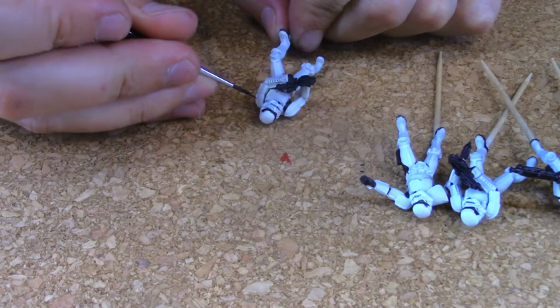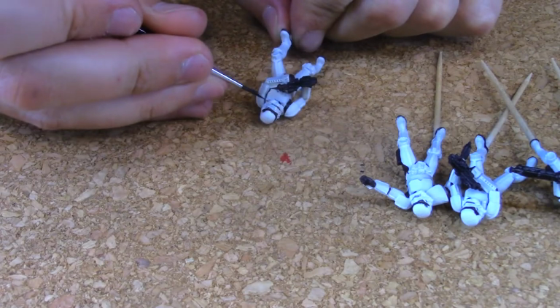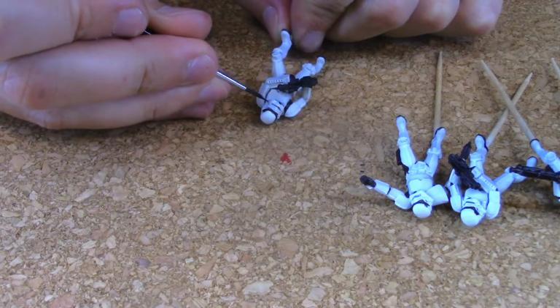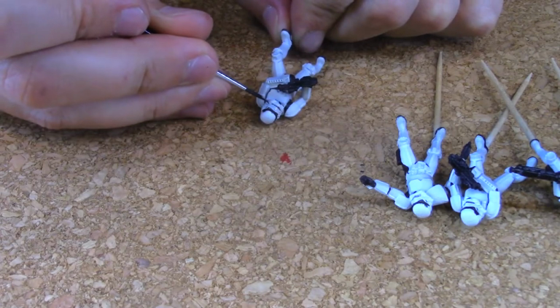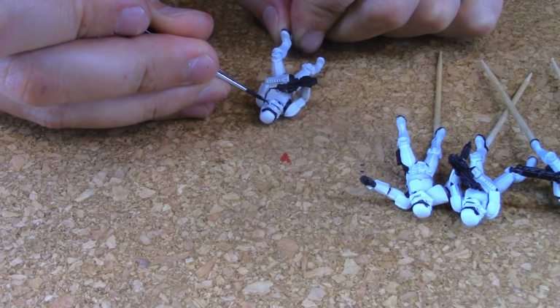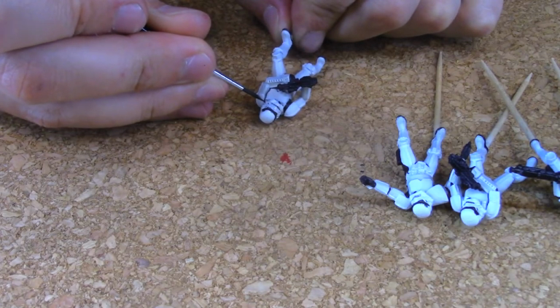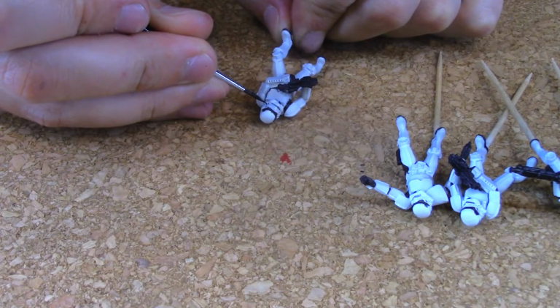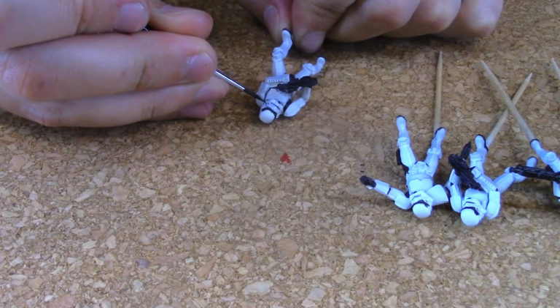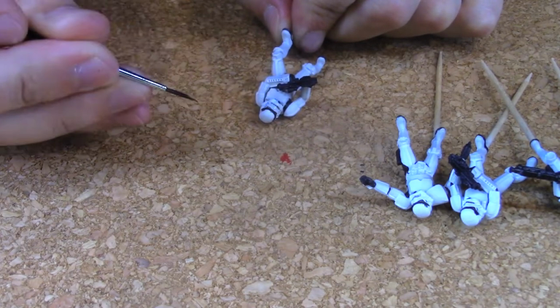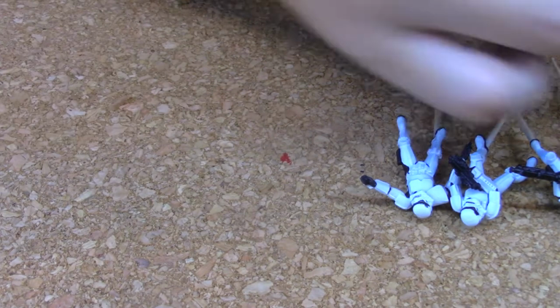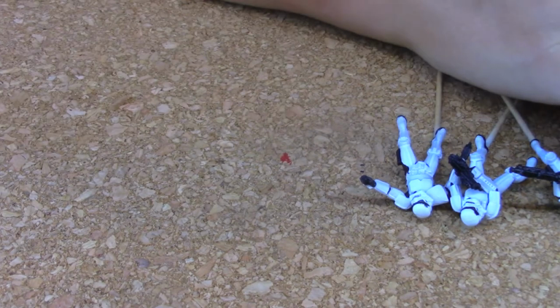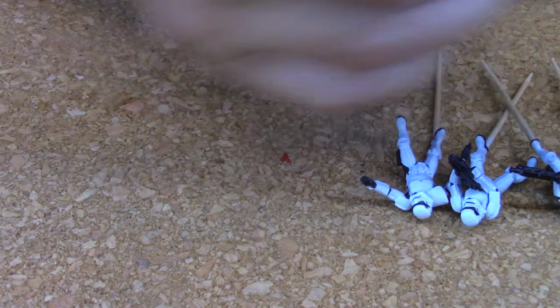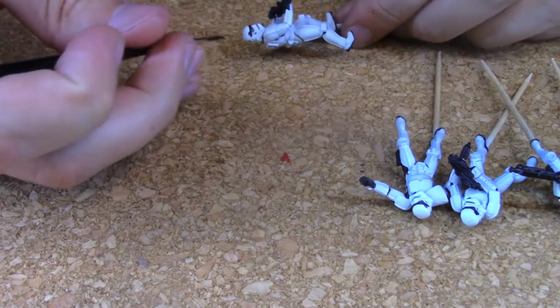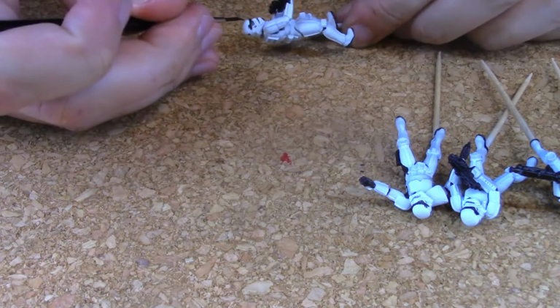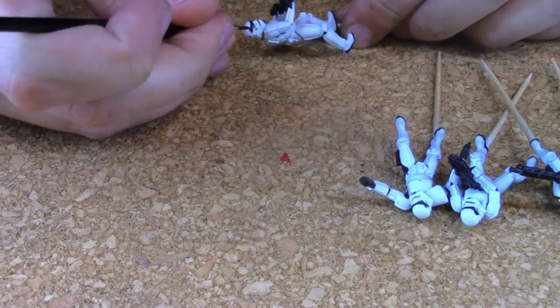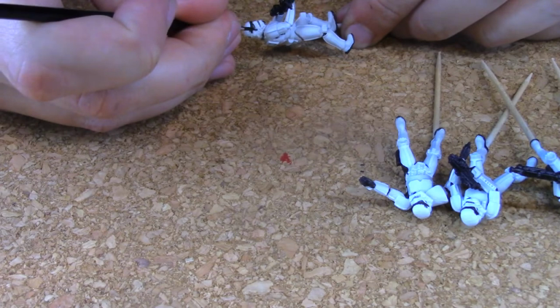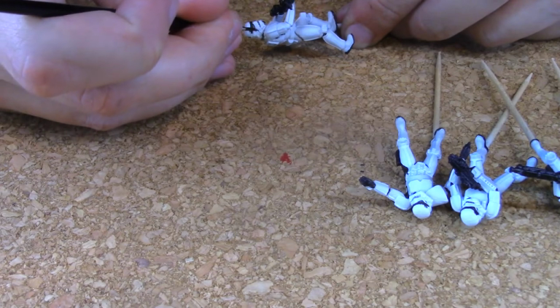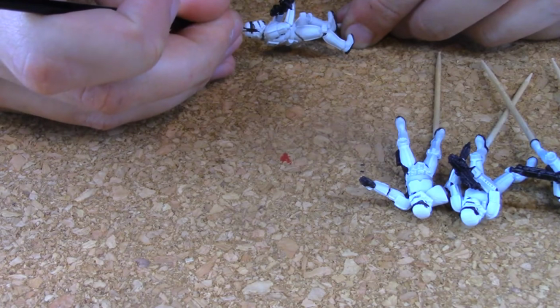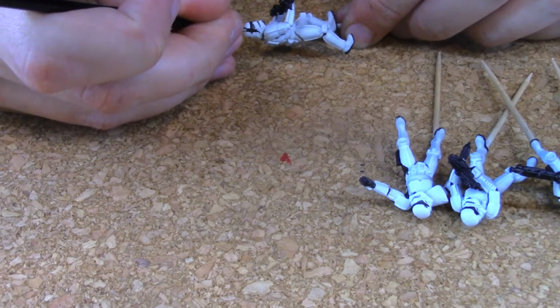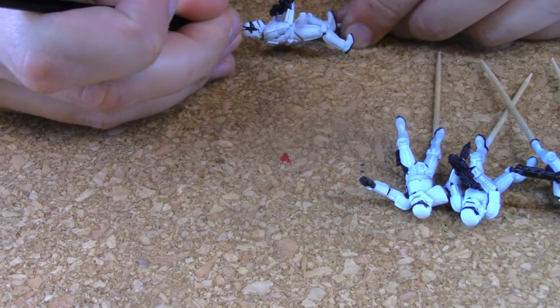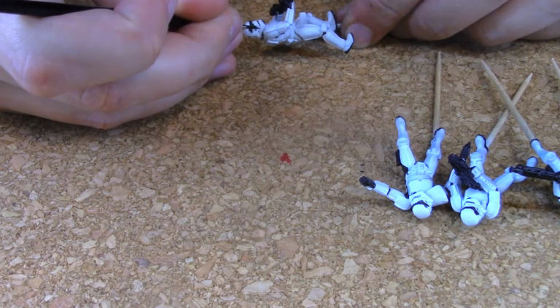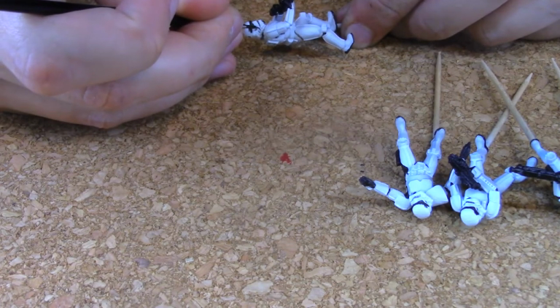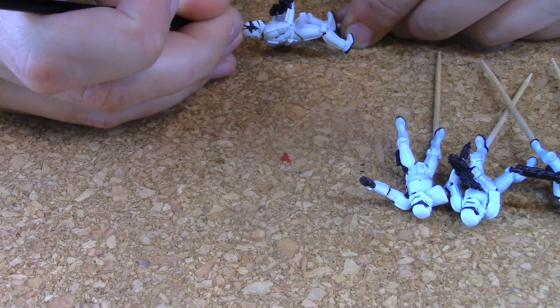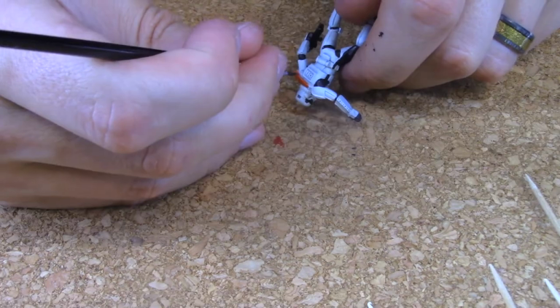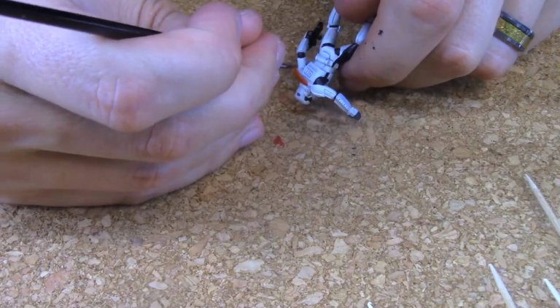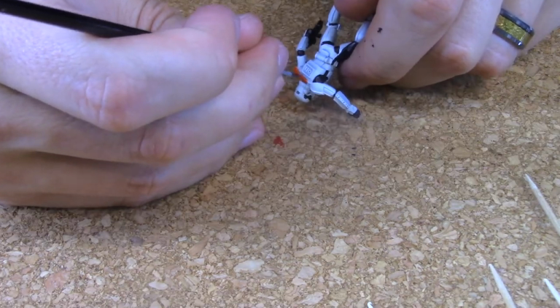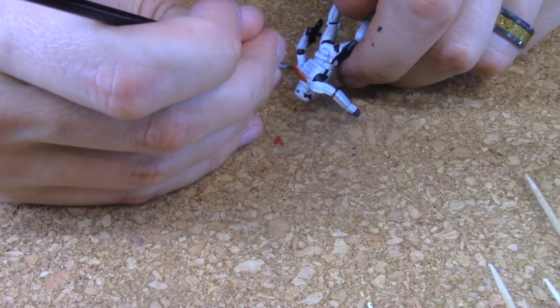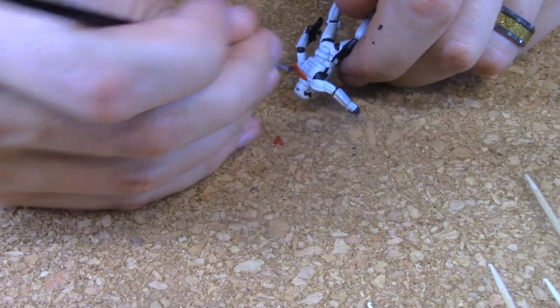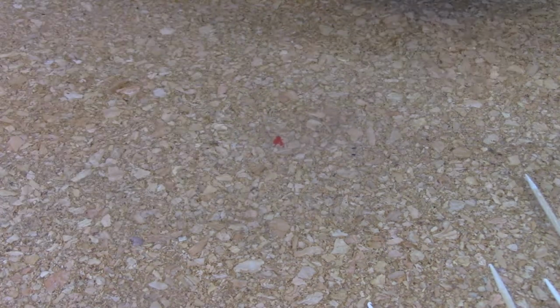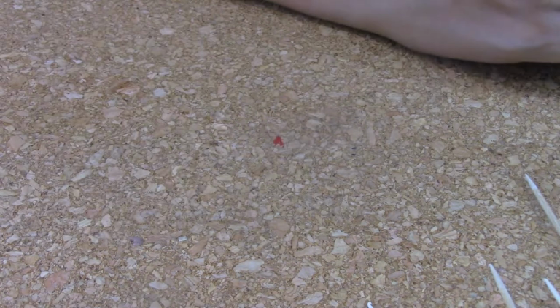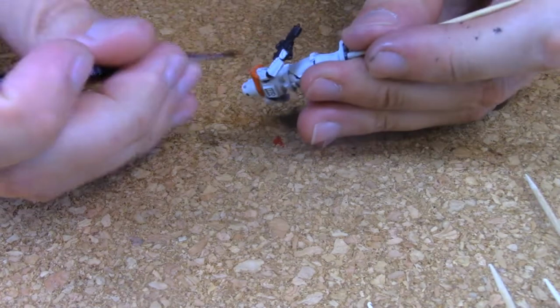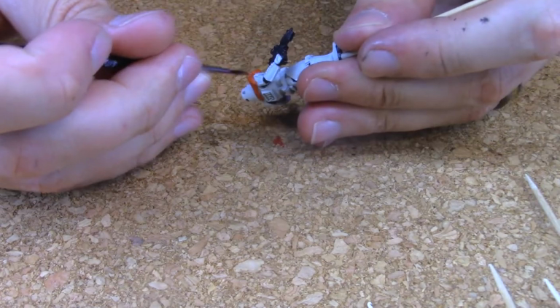Next I carefully use a blue wash for some of the side vents on the helmet. I then decide to paint the pauldron of the captain orange.